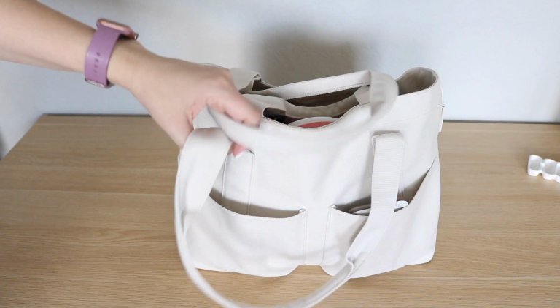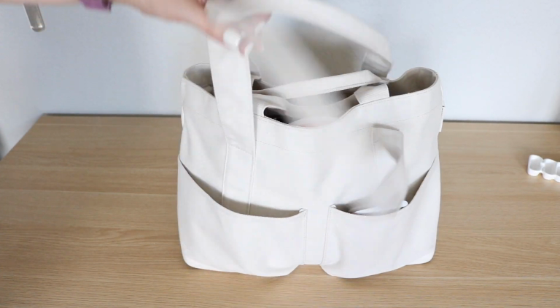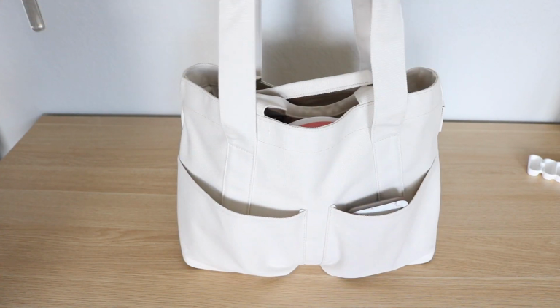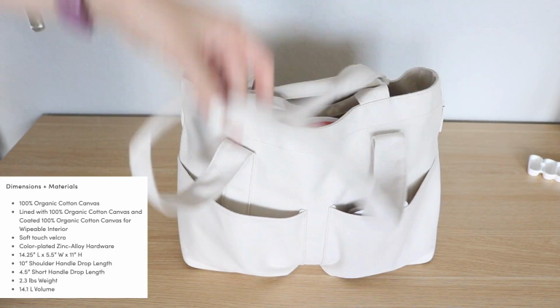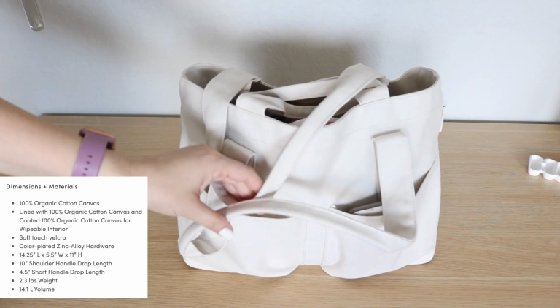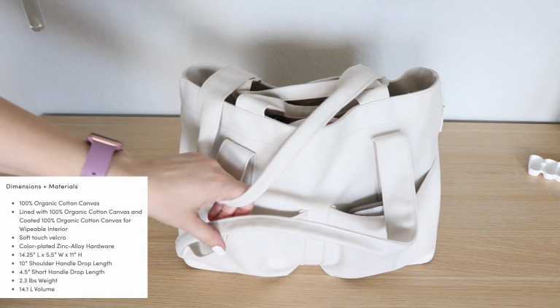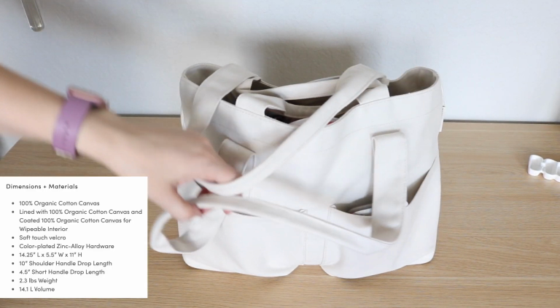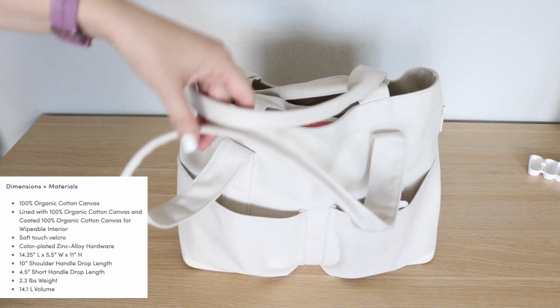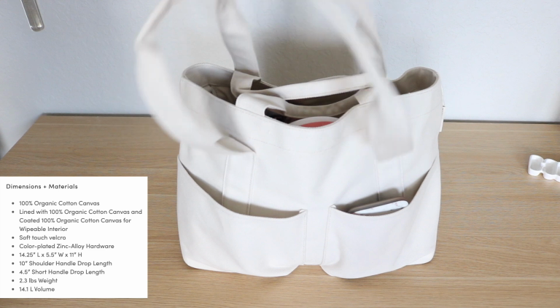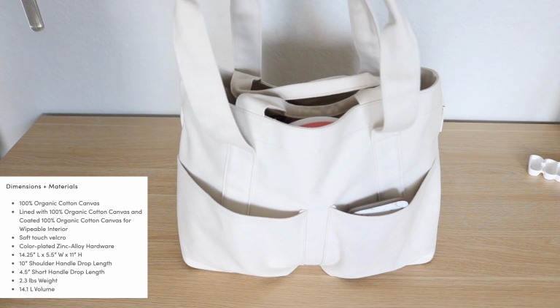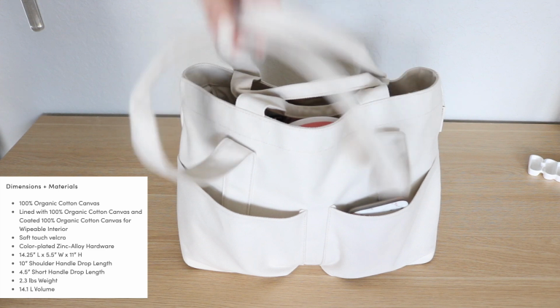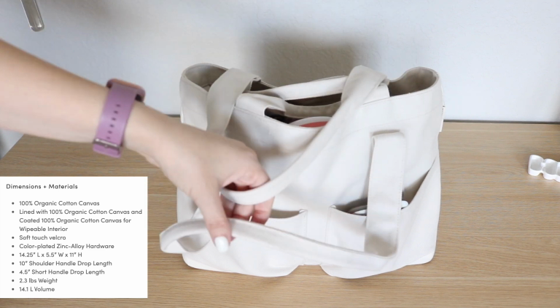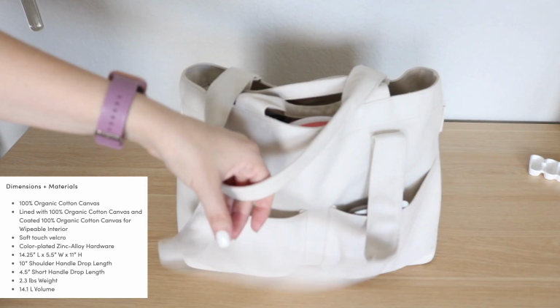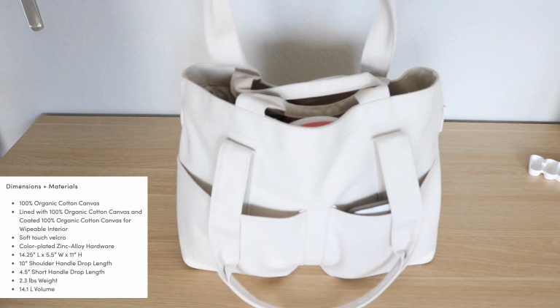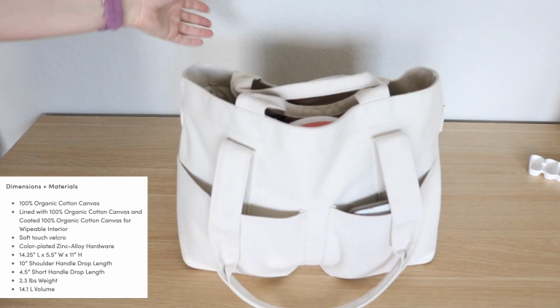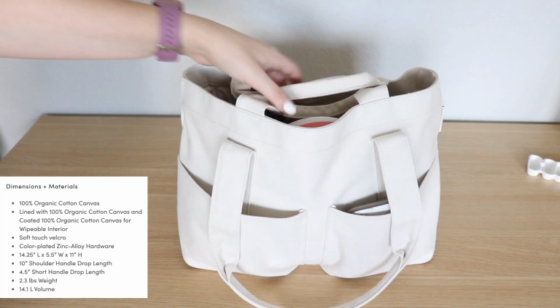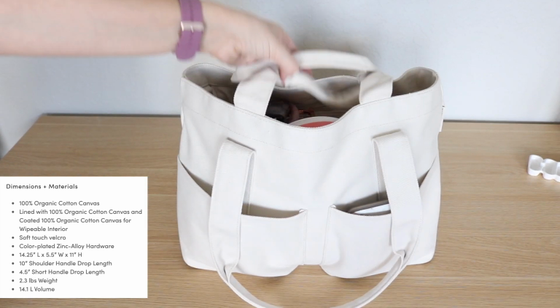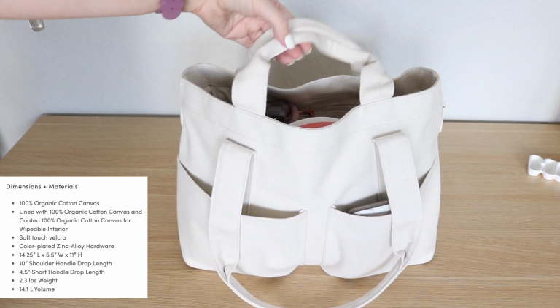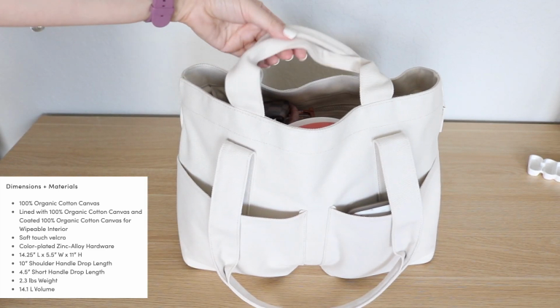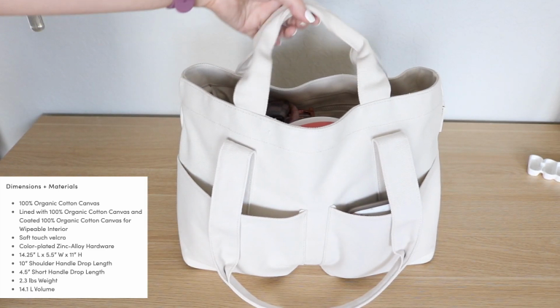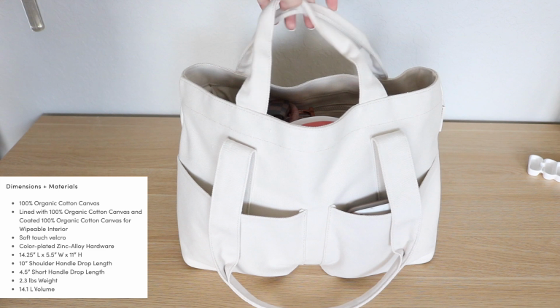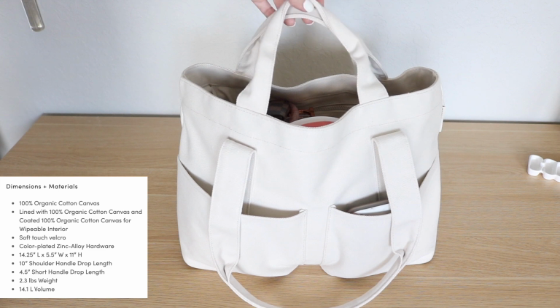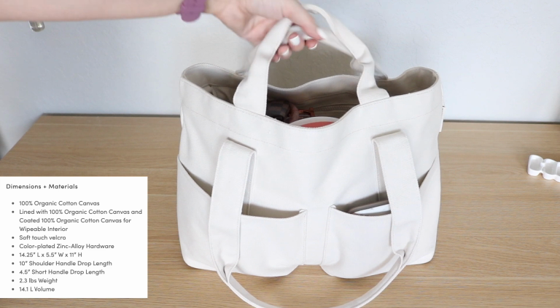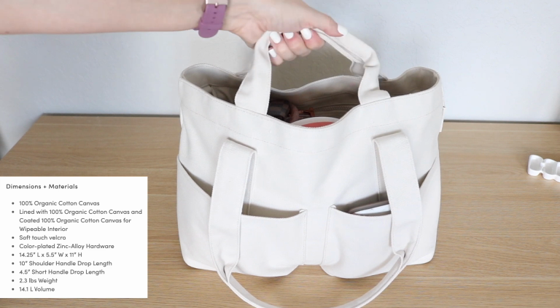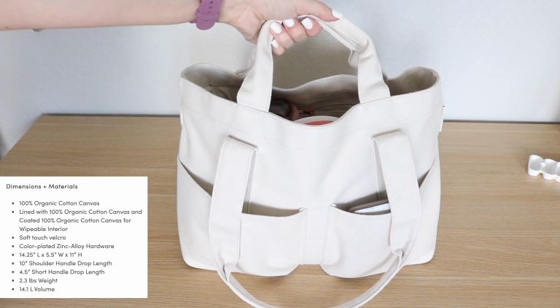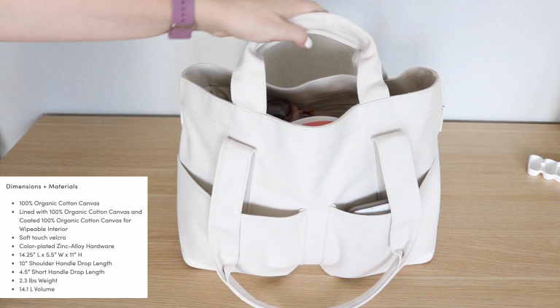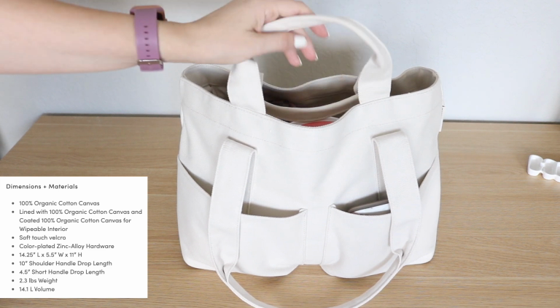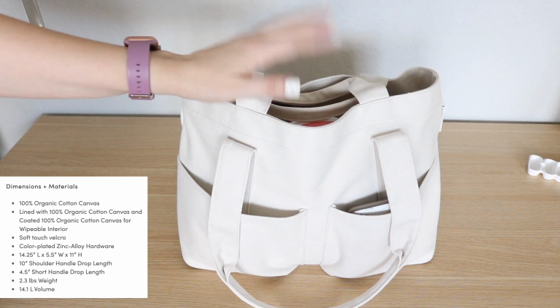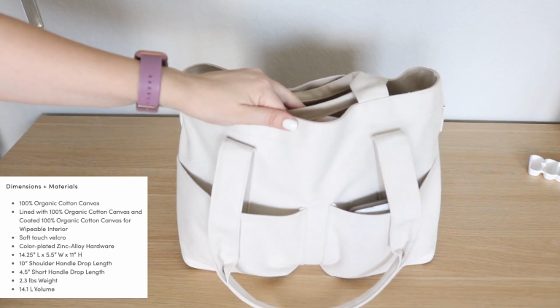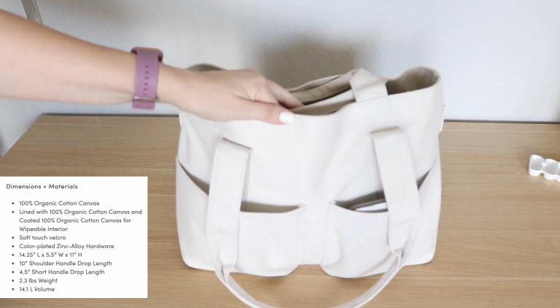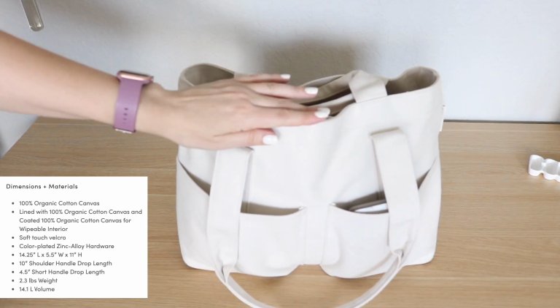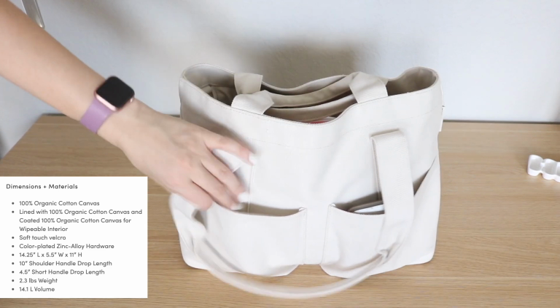I'm going to start with the straps — these are my favorite. There is a long set of straps which you can toss over your shoulder, no problem. But then there's also a short set of straps that you can just grab and go, which I find really helpful in a tote this size.